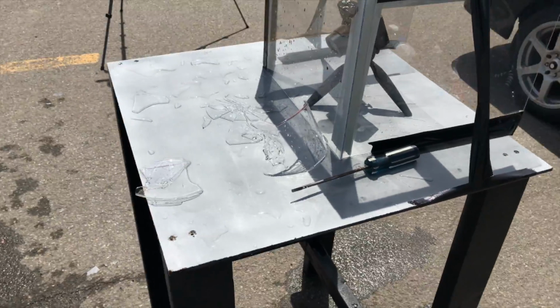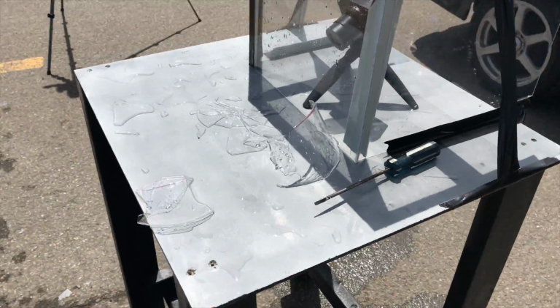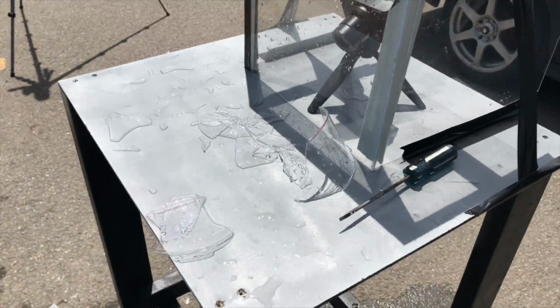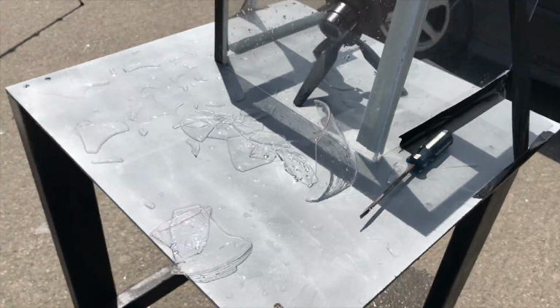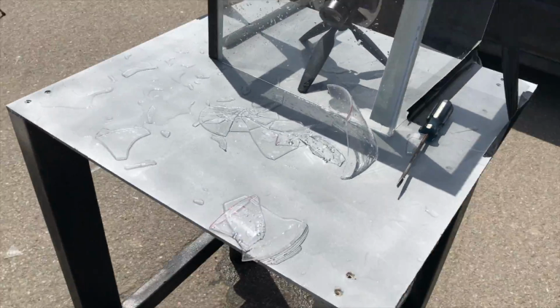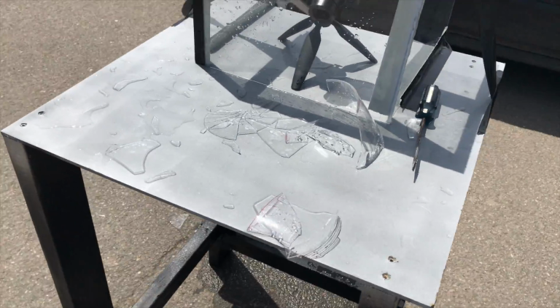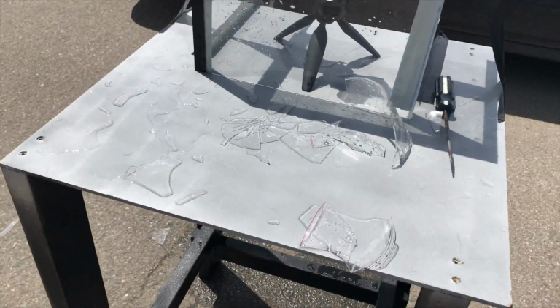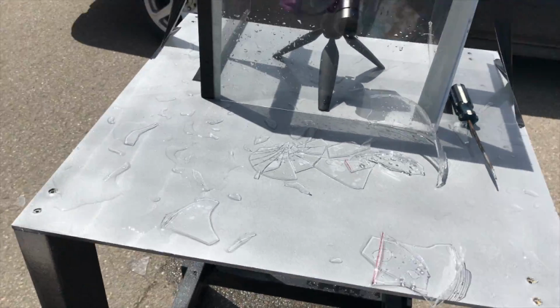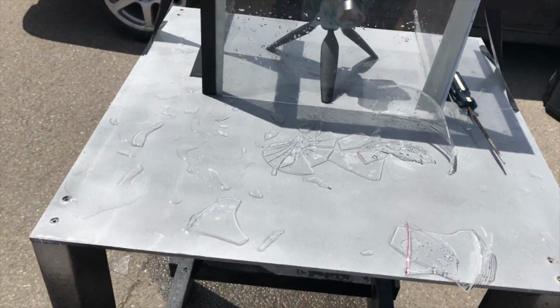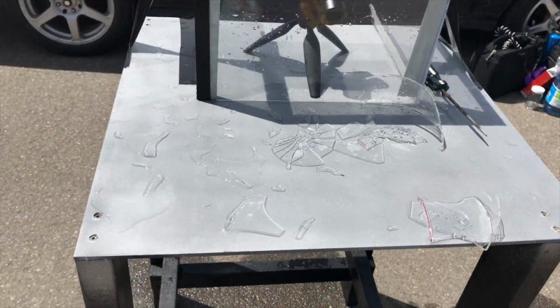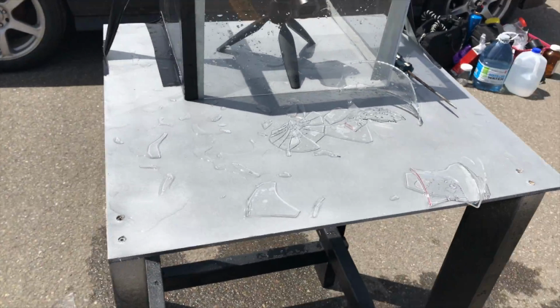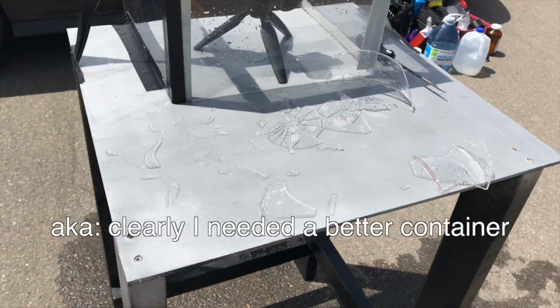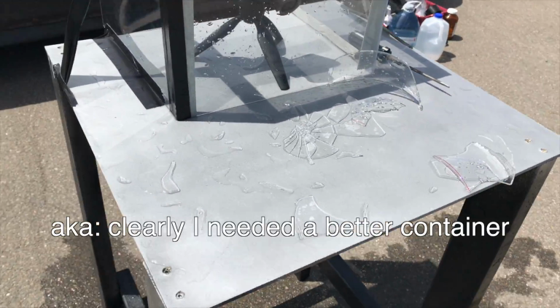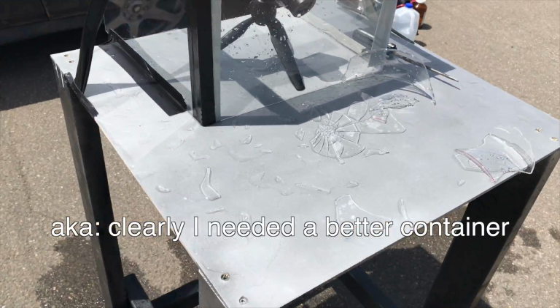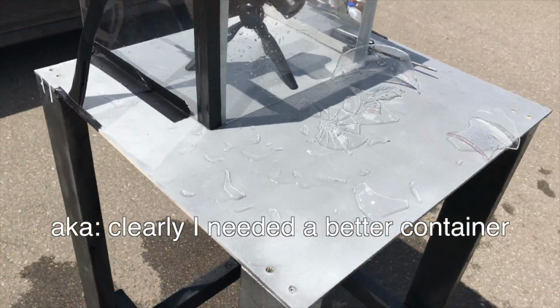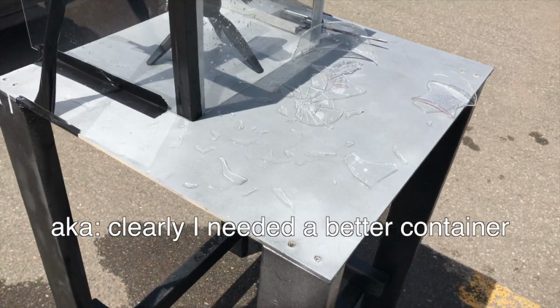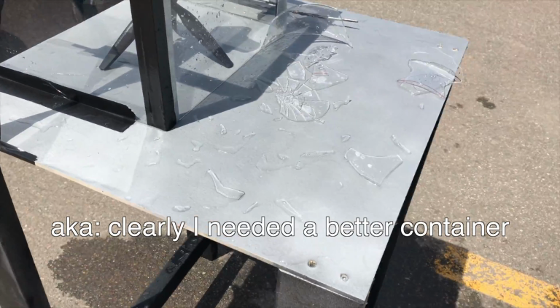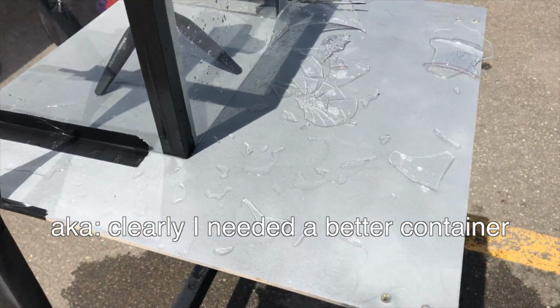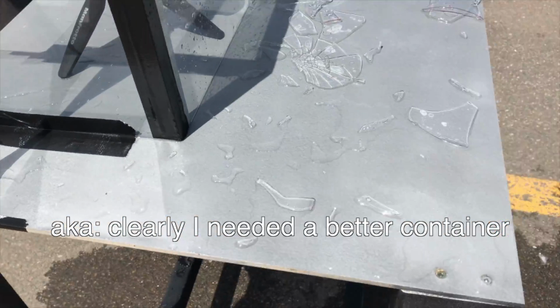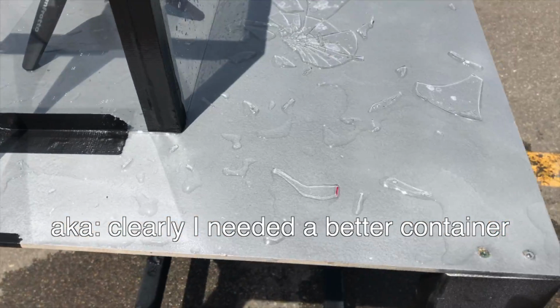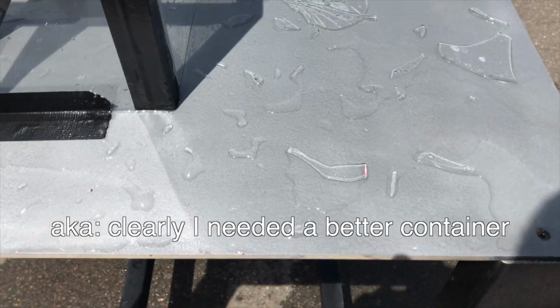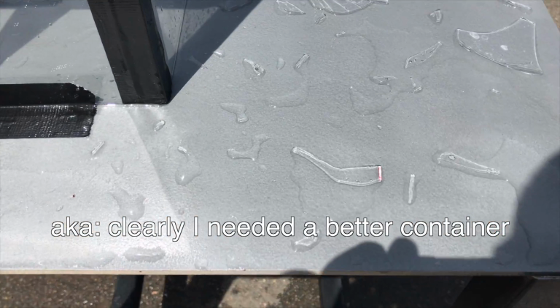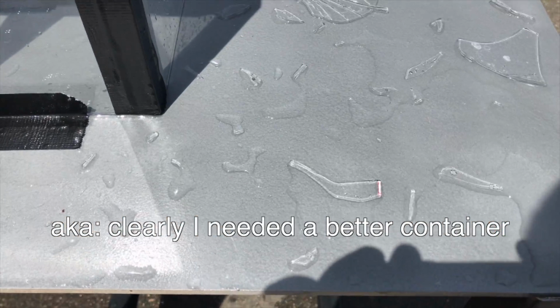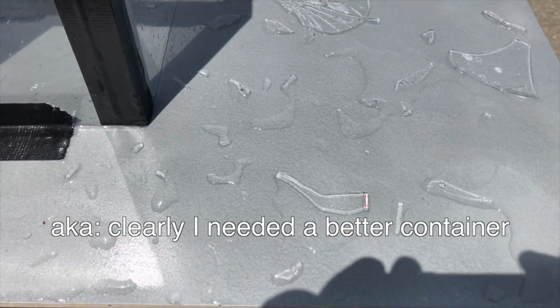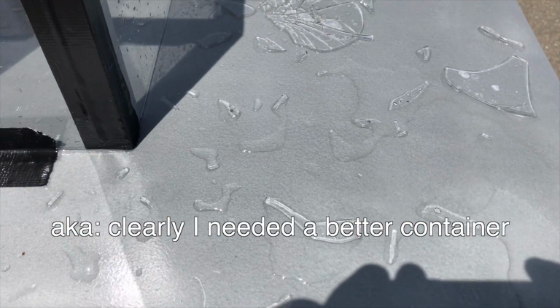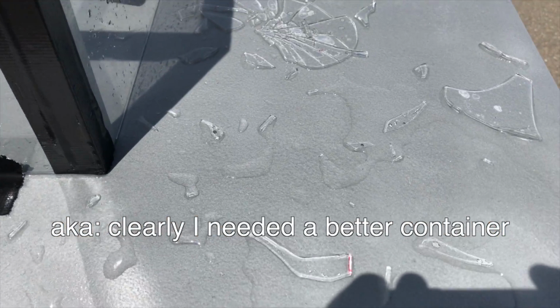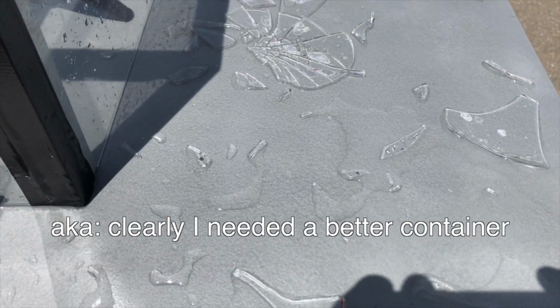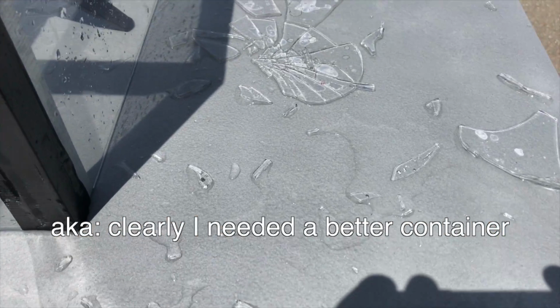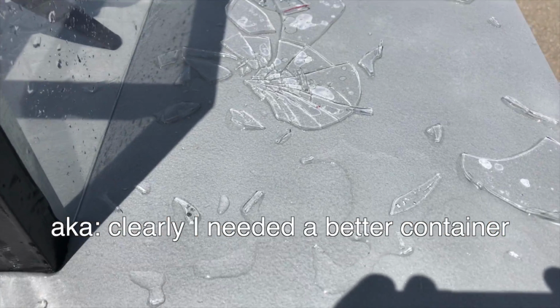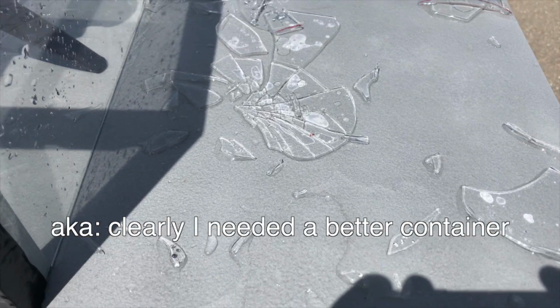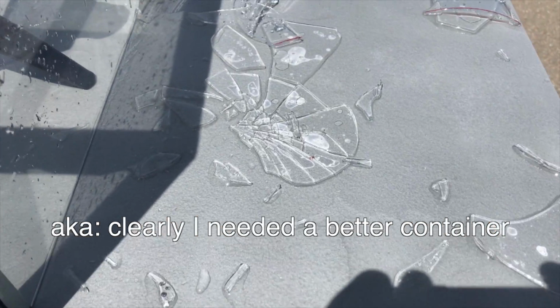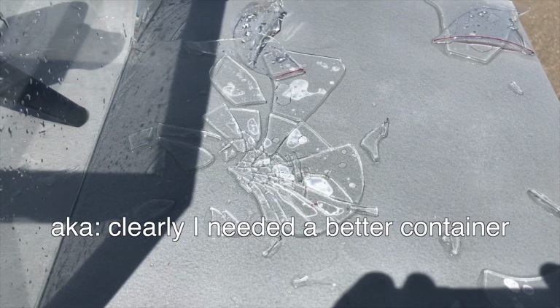Observation number seventeen: glass is not a suitable container for alkali metal with water explosions. Why don't we try this again but with a plastic container?